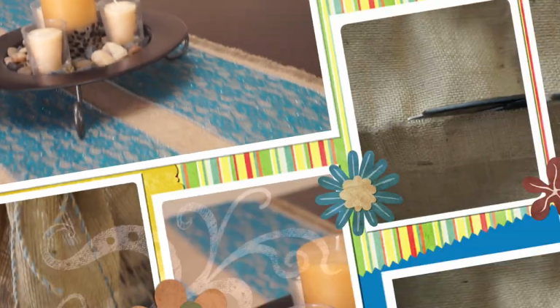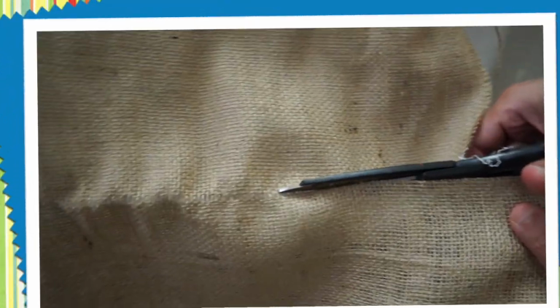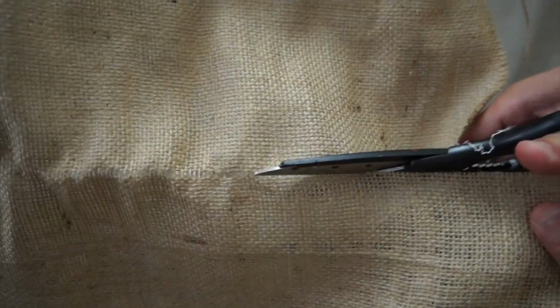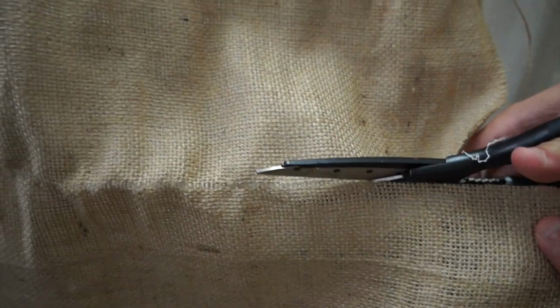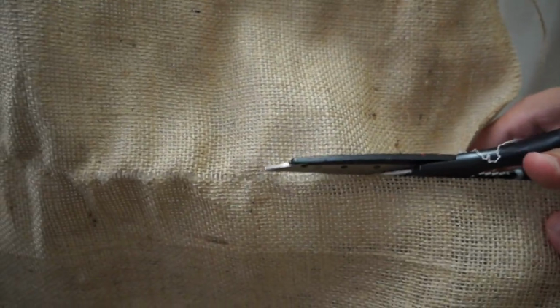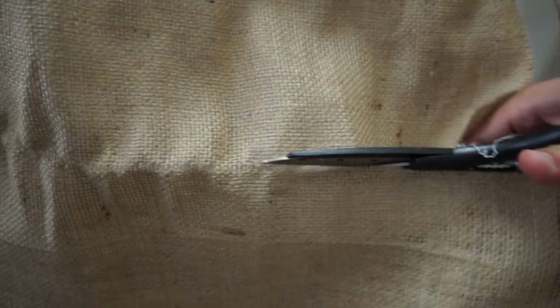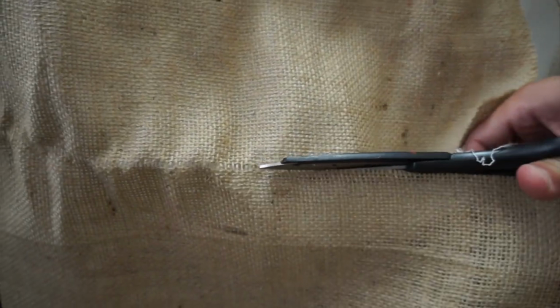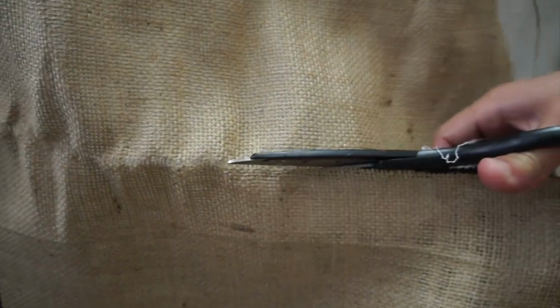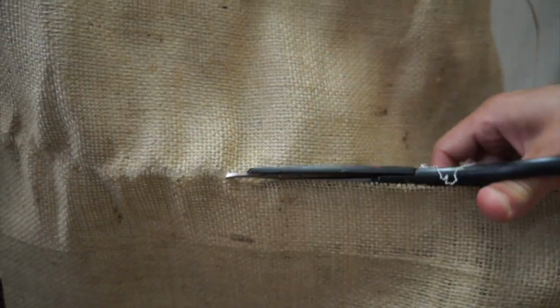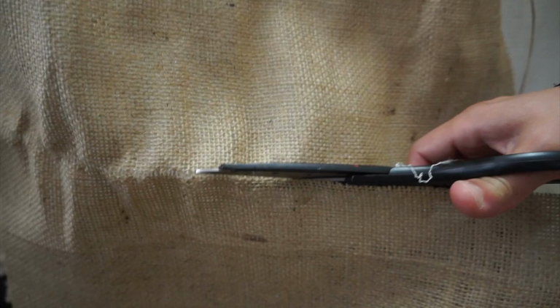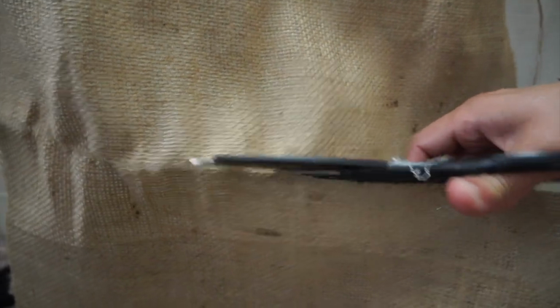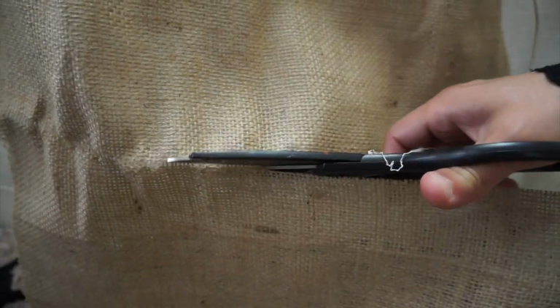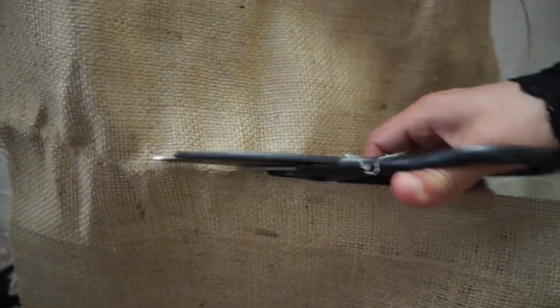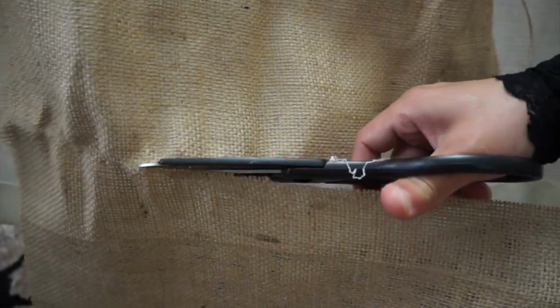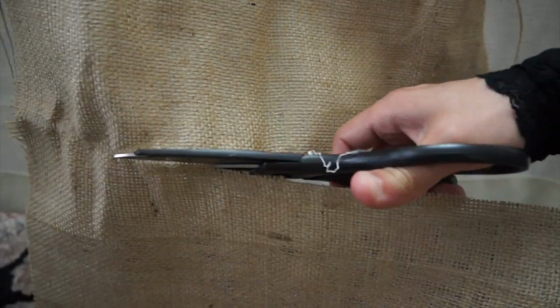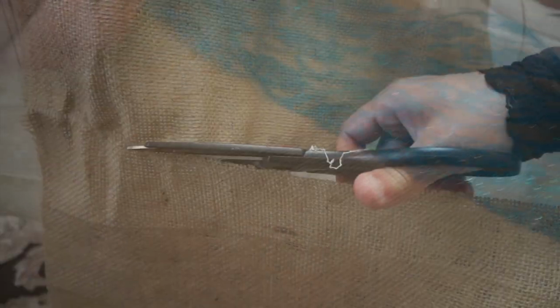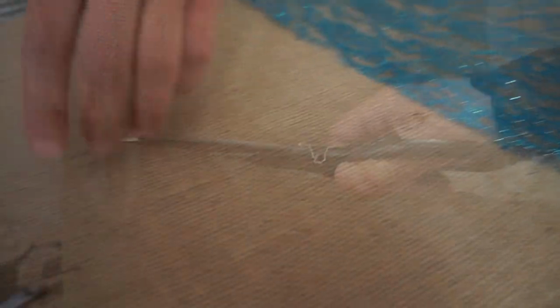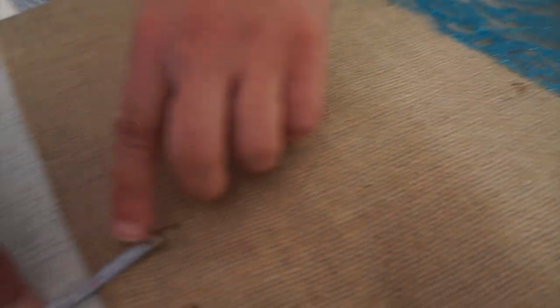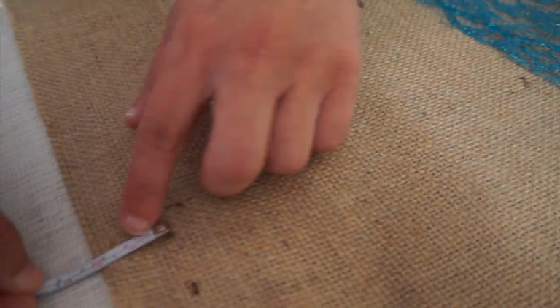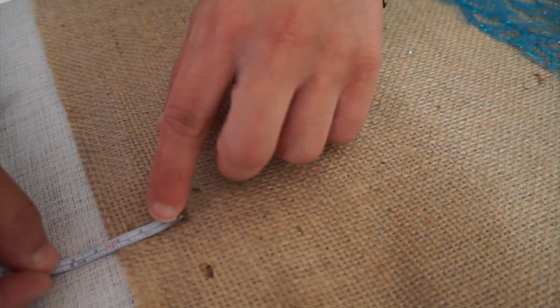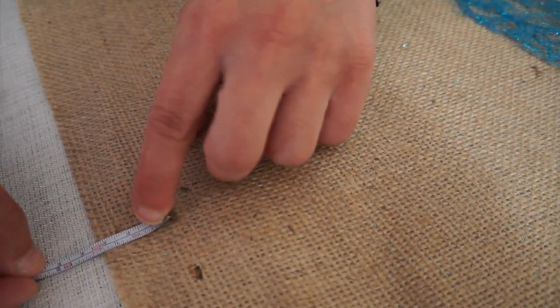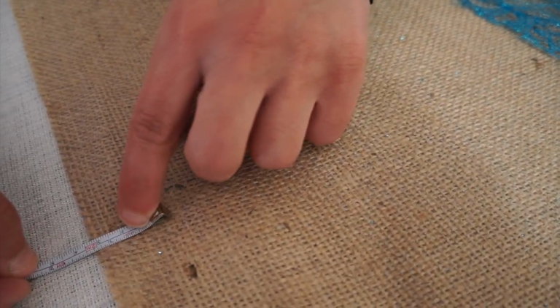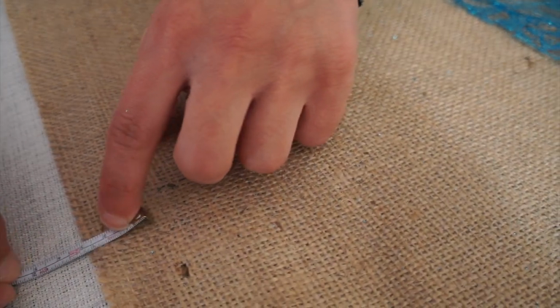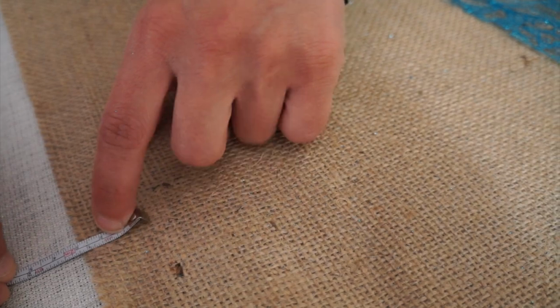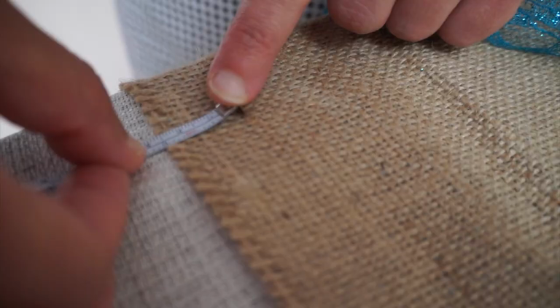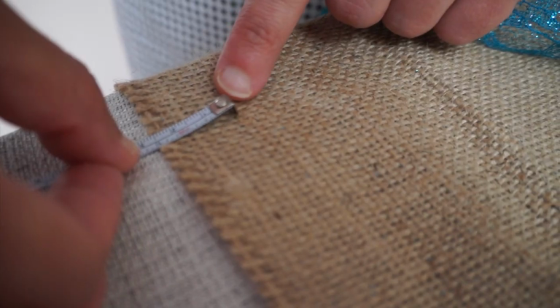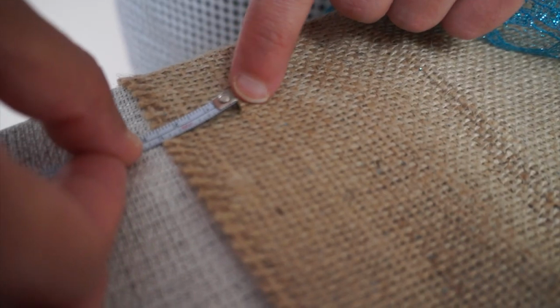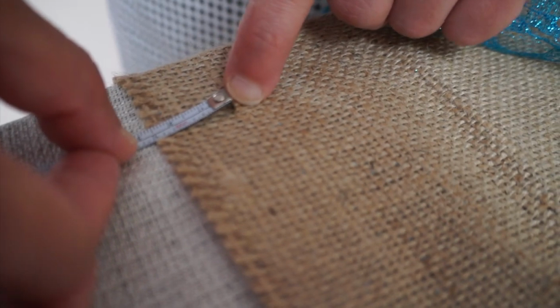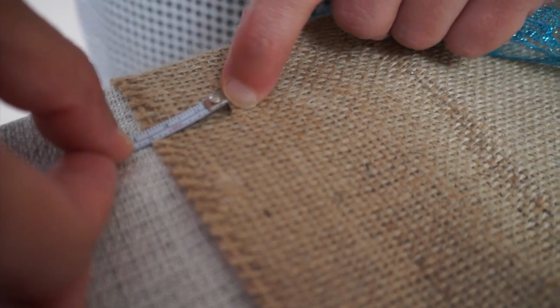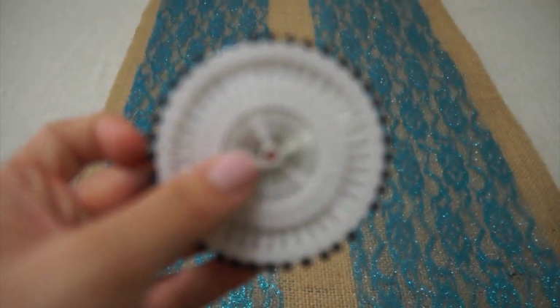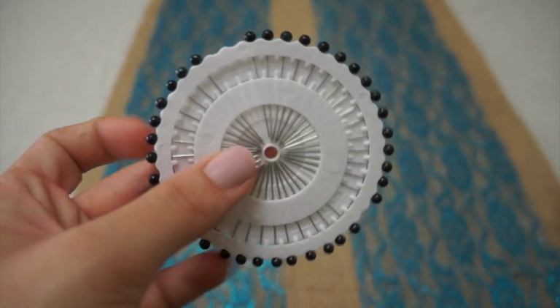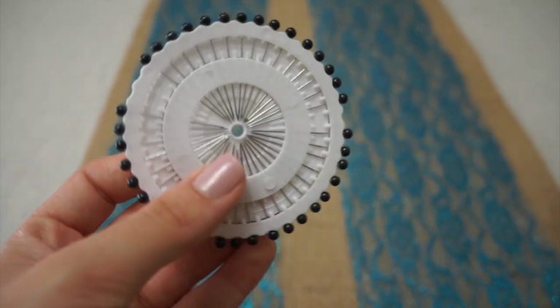First, cut the burlap fabric making sure it is around 16 inches longer than the table of your choice from each side. Then mark three centimeters off from each side and place a pin in place.